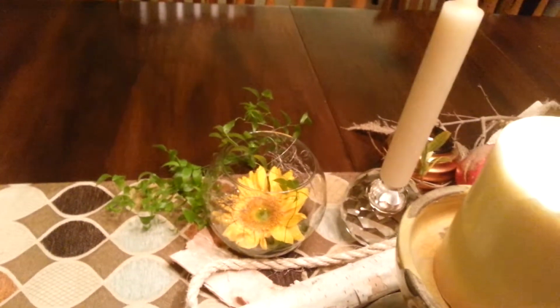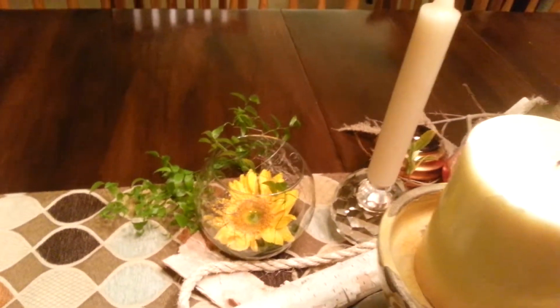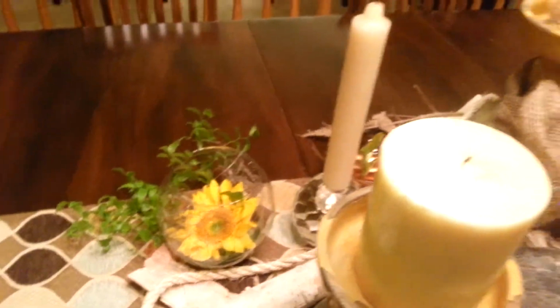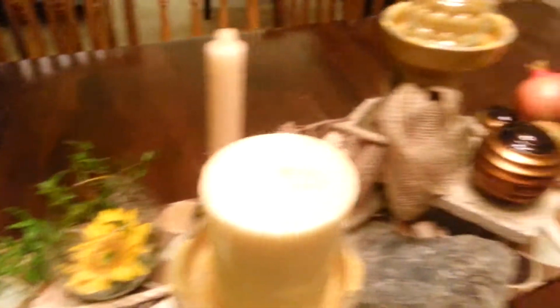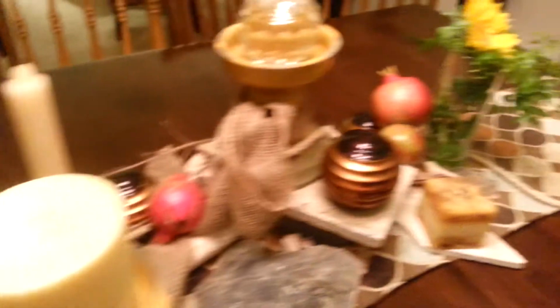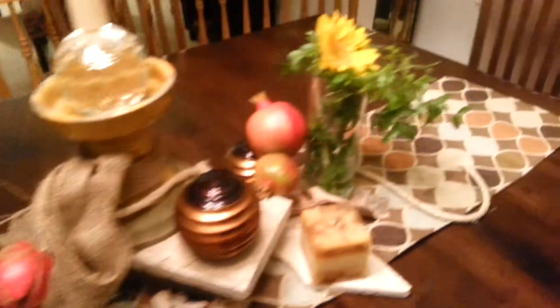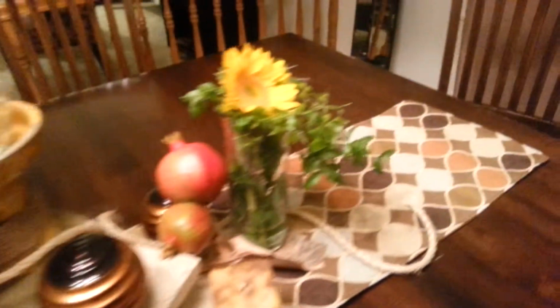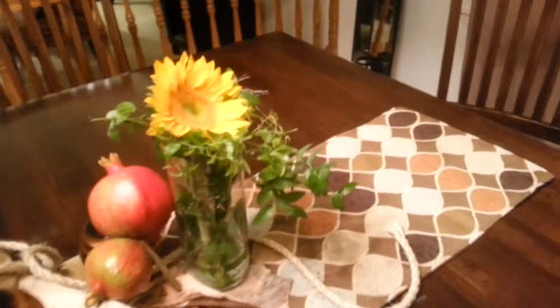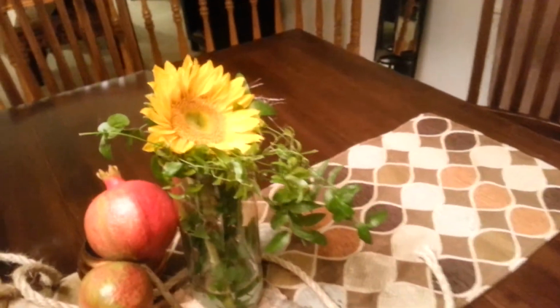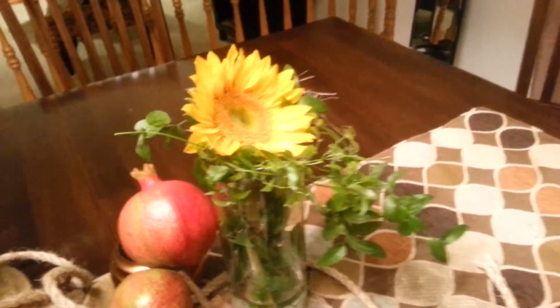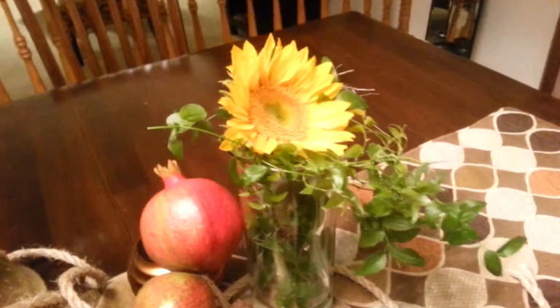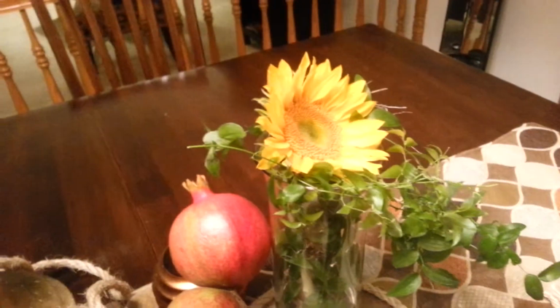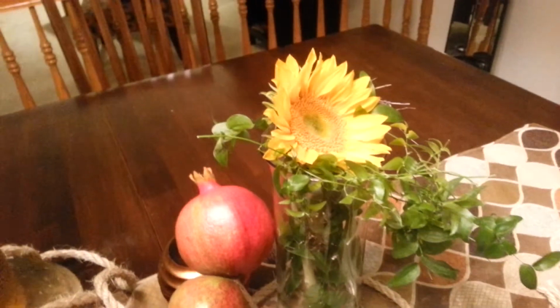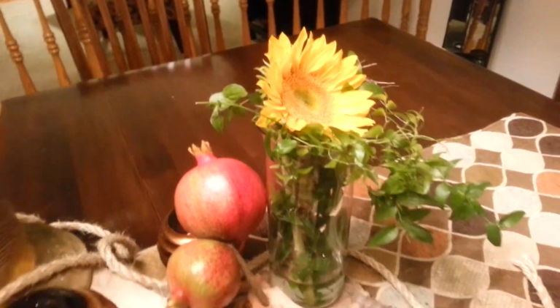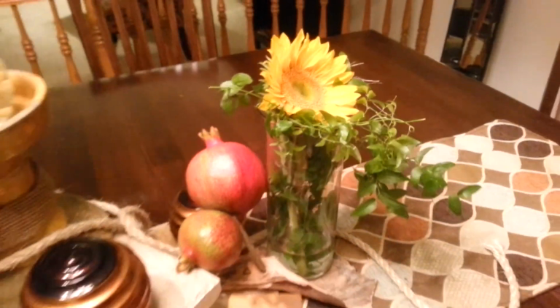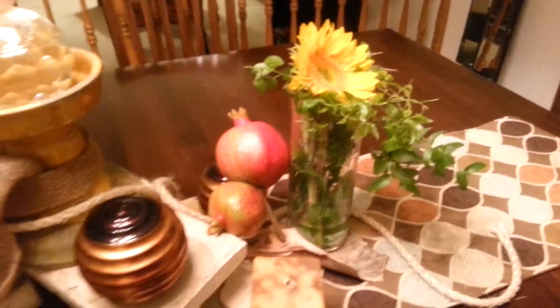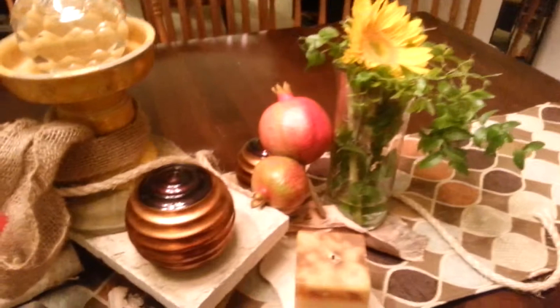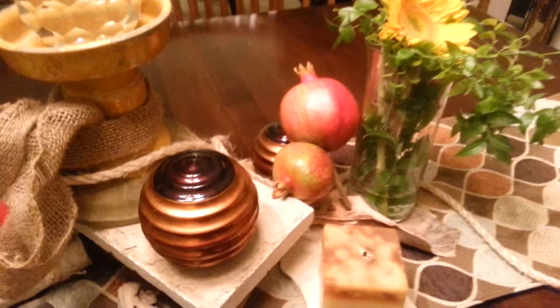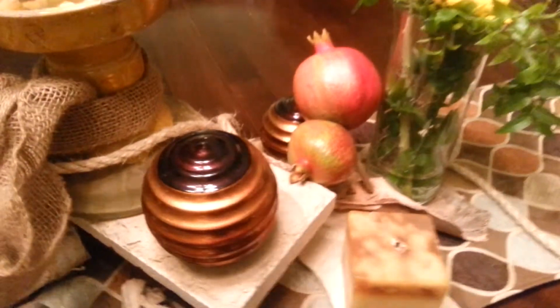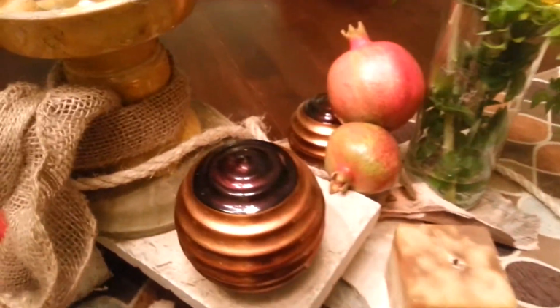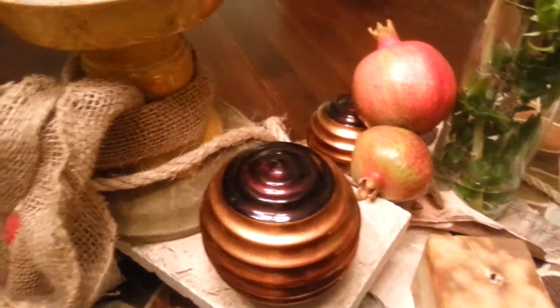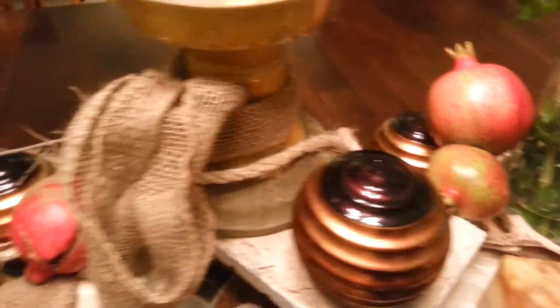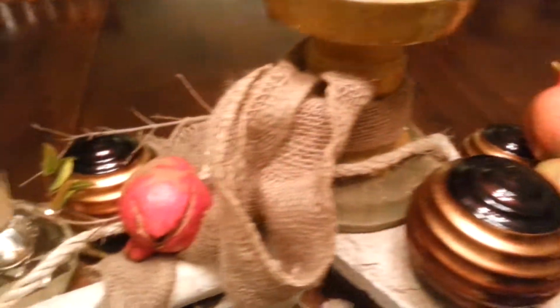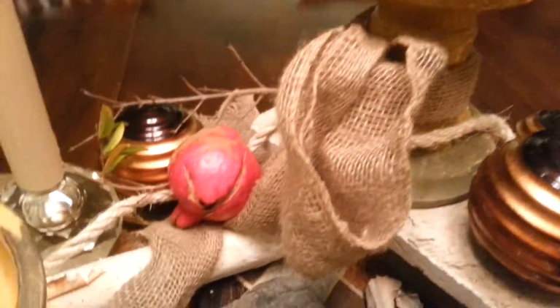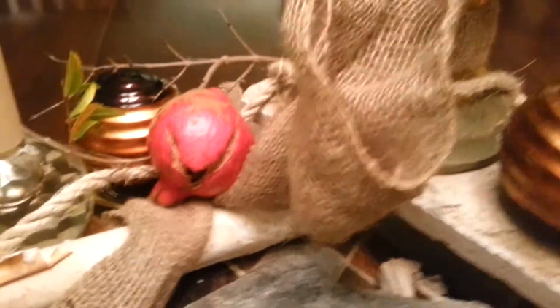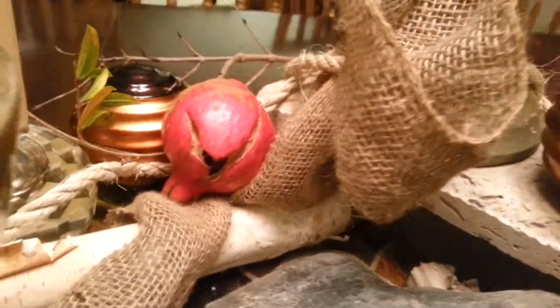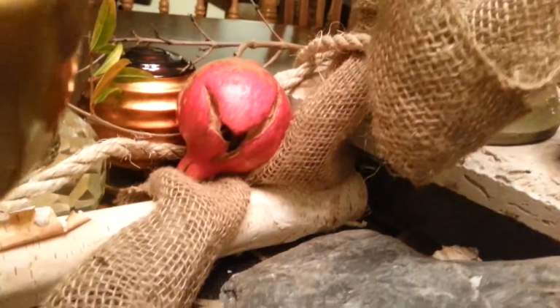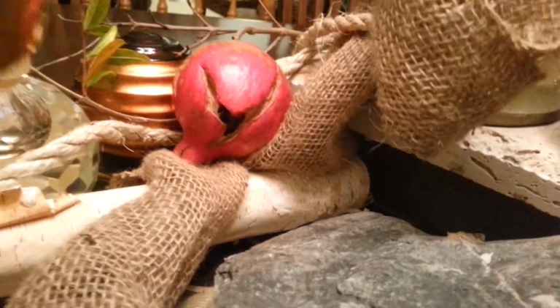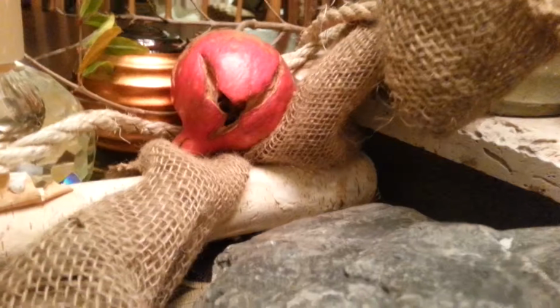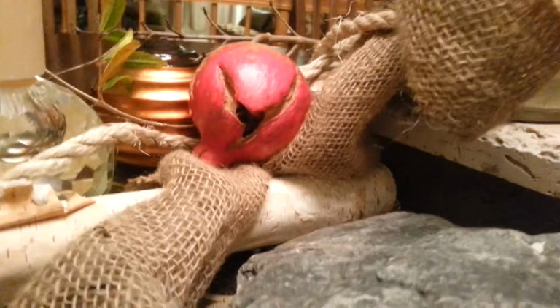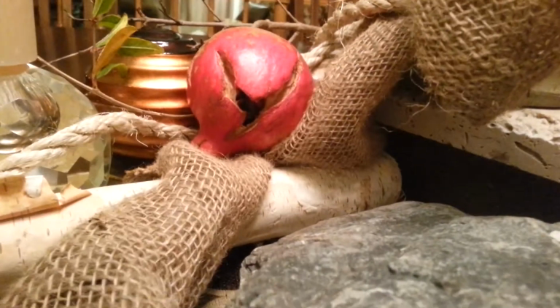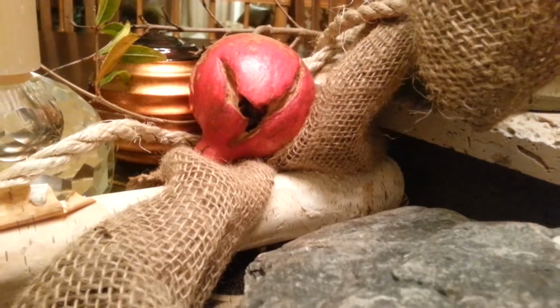Easy — just these vases with a little bit of Smilax fern, which I have growing around. And the natural pomegranates. We have a tree of them and they are so nice. And look — see the seeds inside? Isn't that great?